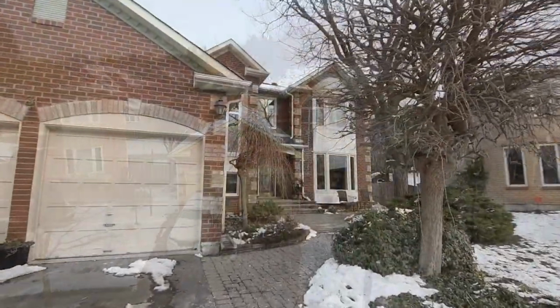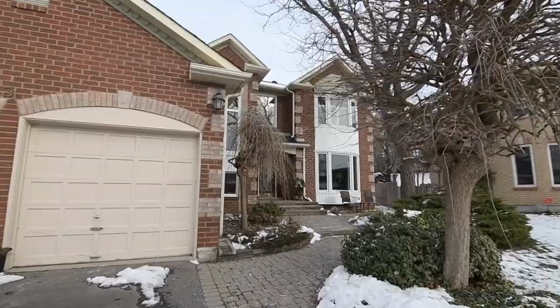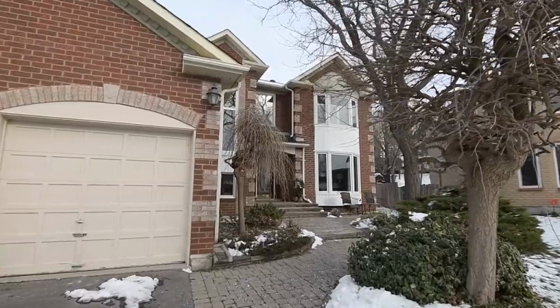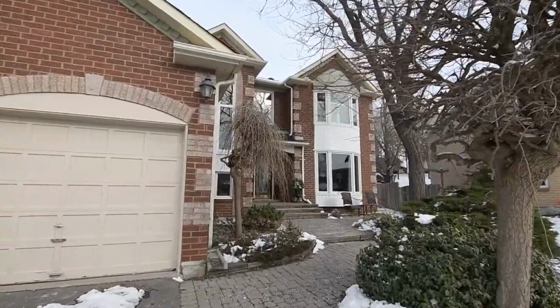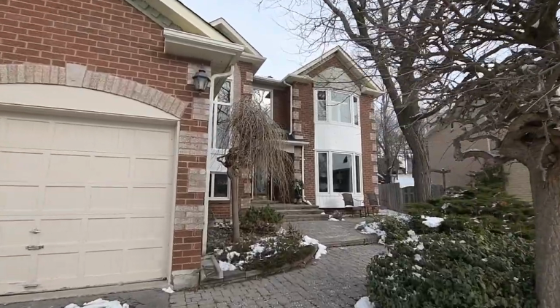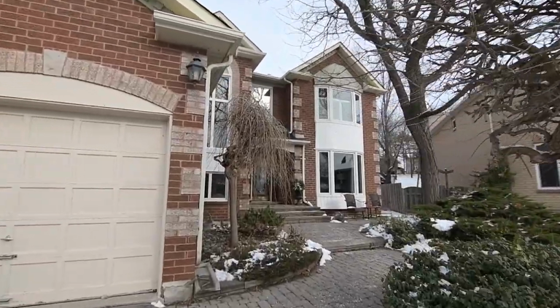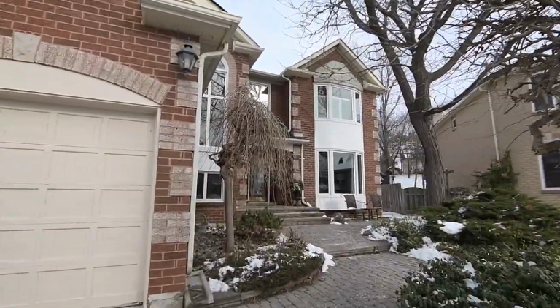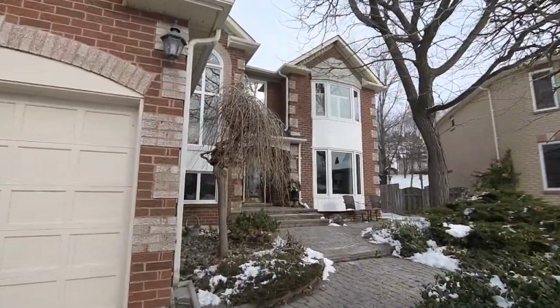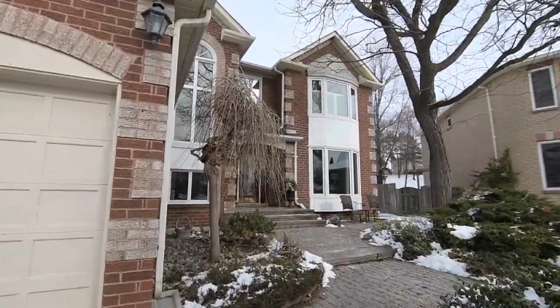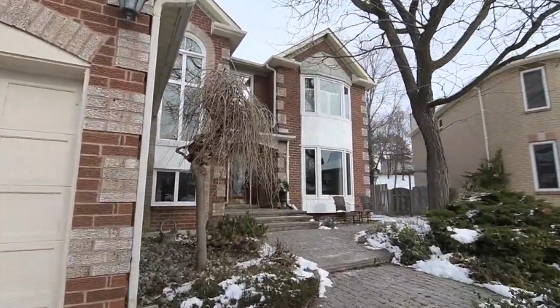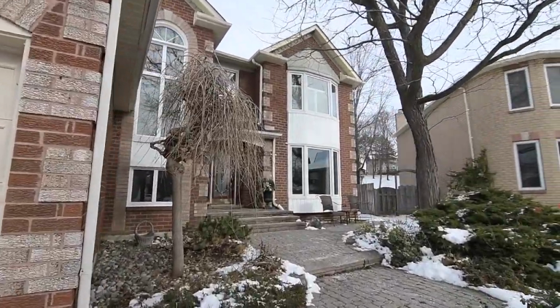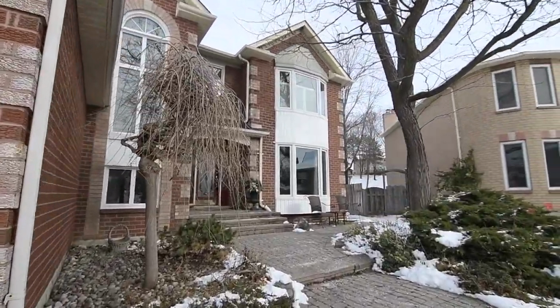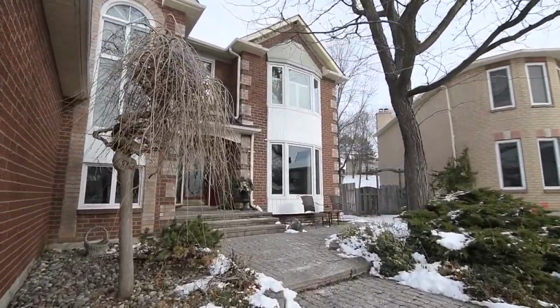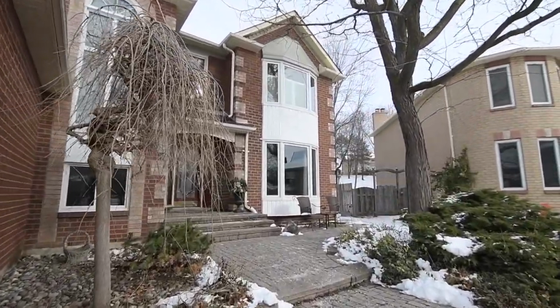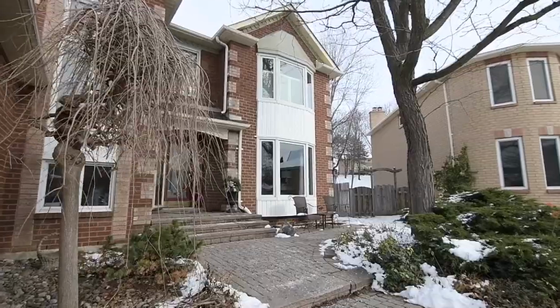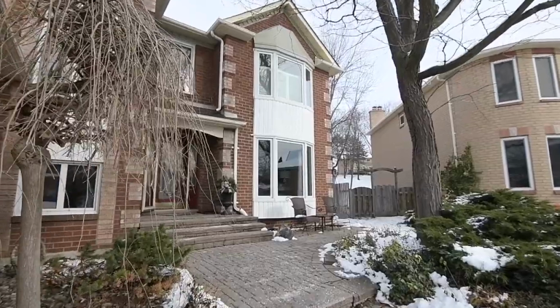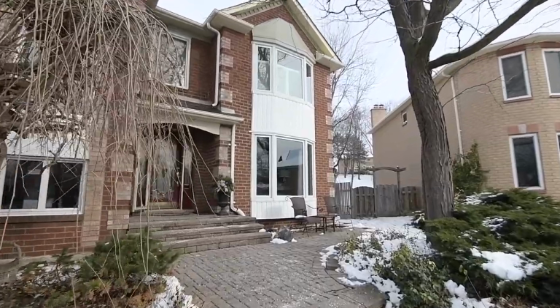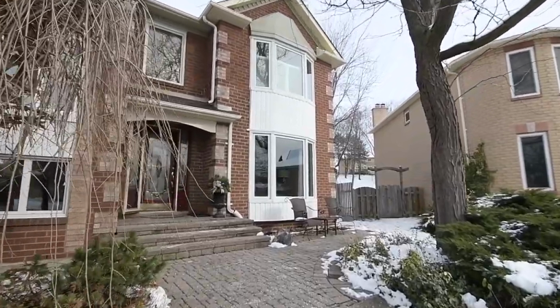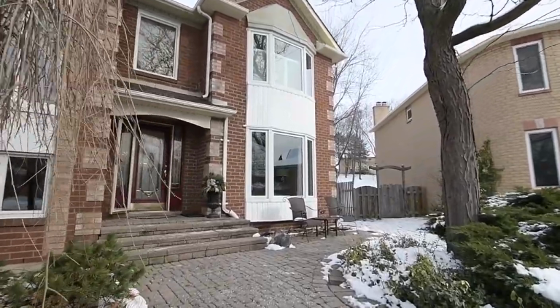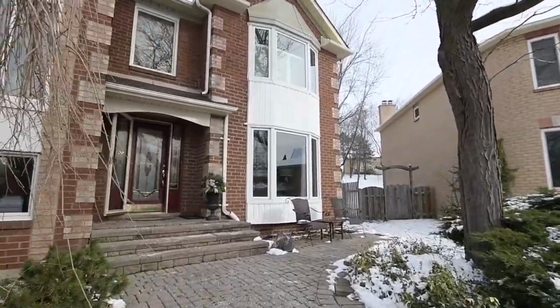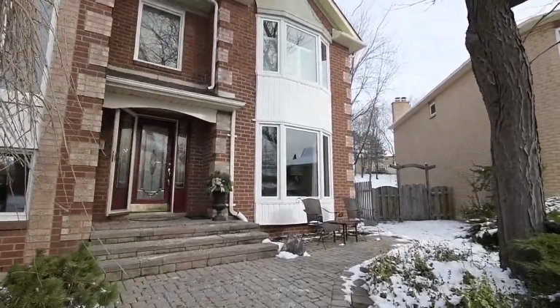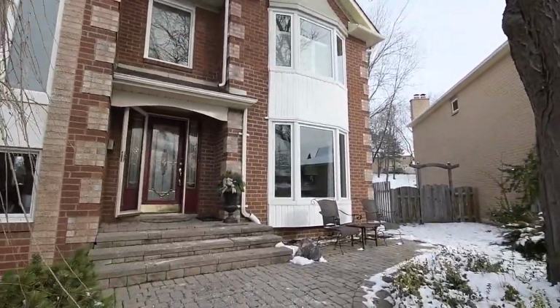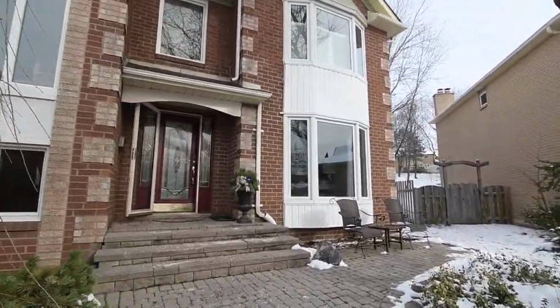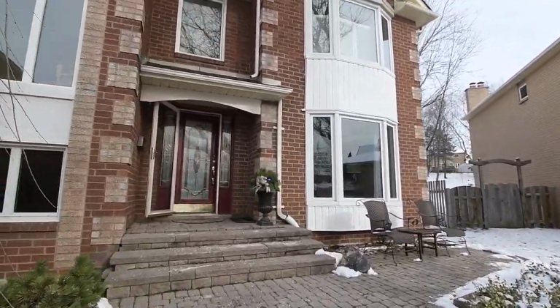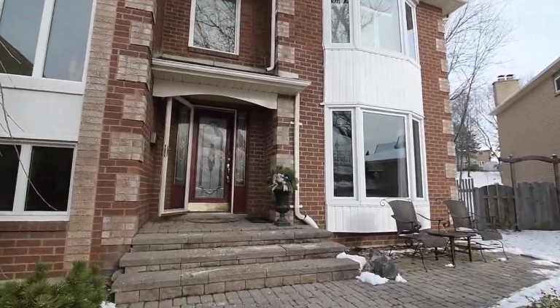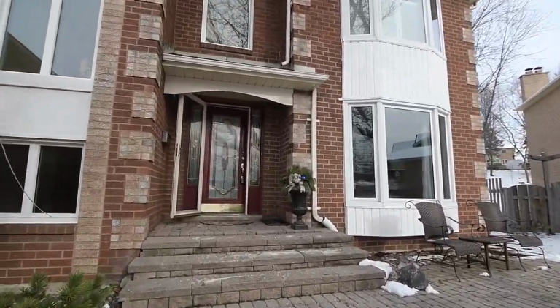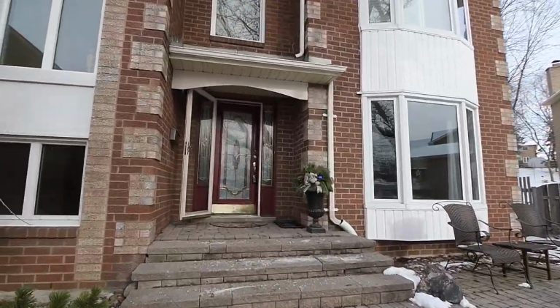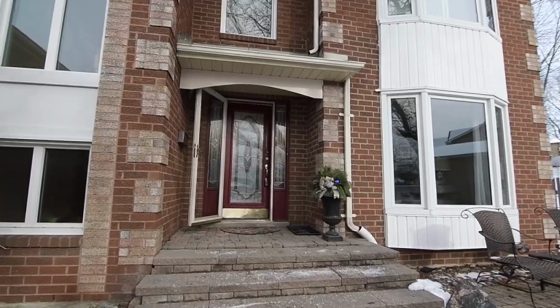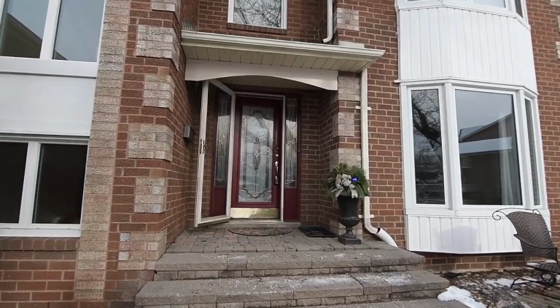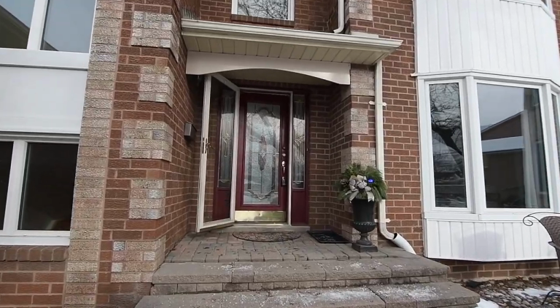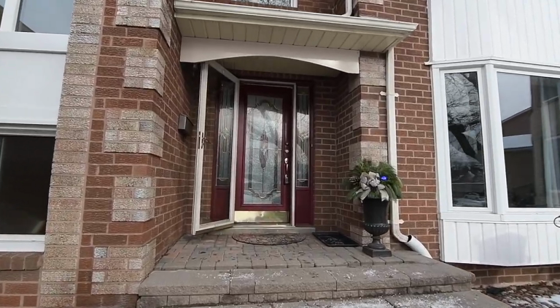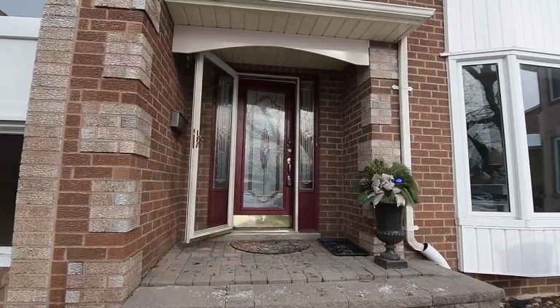Featuring a double-car garage and landscaped front and back, including gardens lining a stone interlocking walkway to the front-yard terrace and covered entrance, luxurious living spaces await beyond the front door.